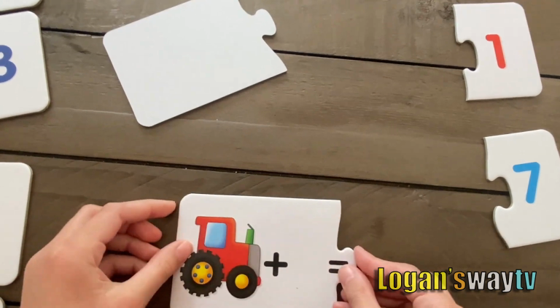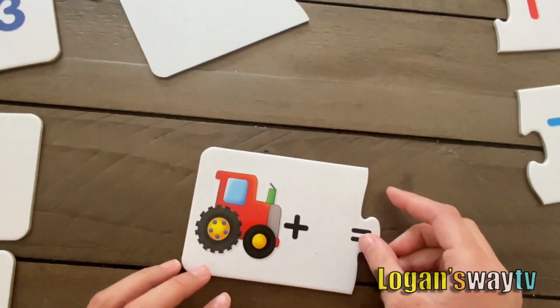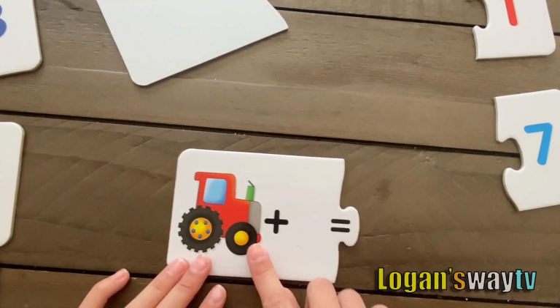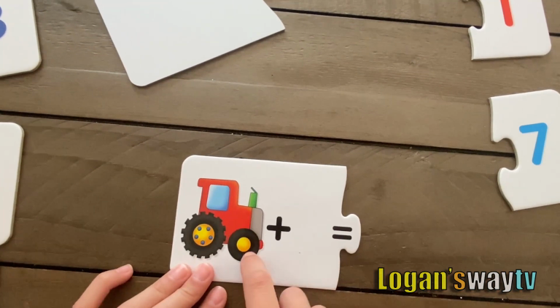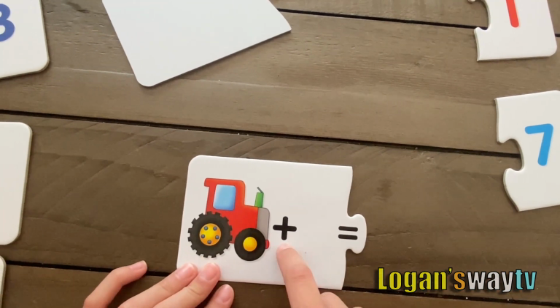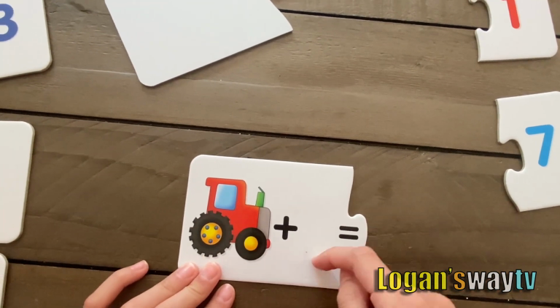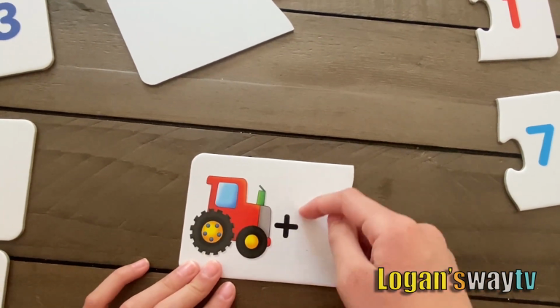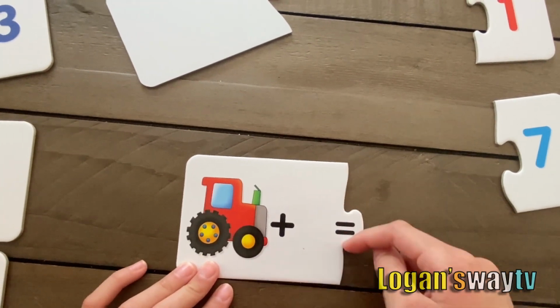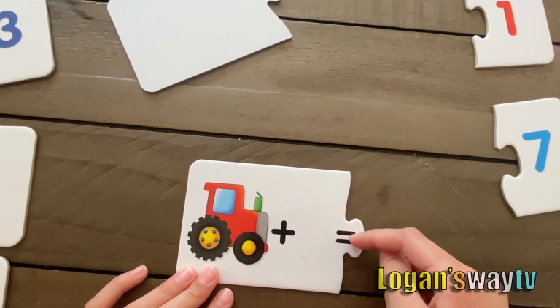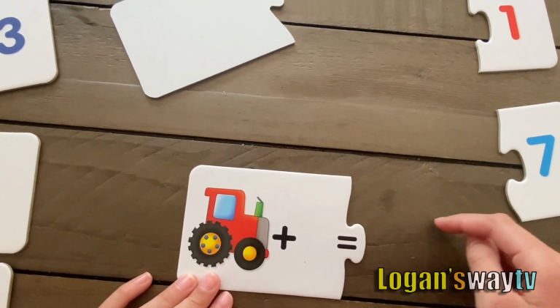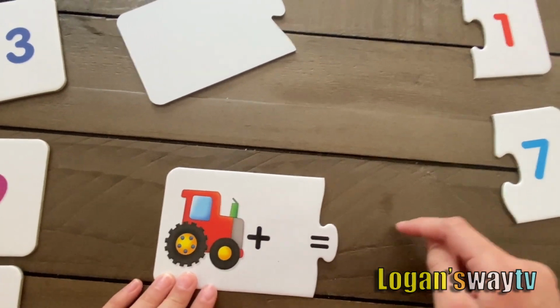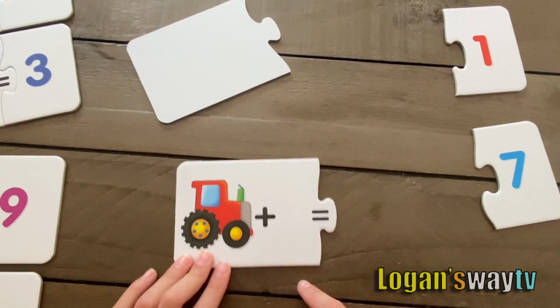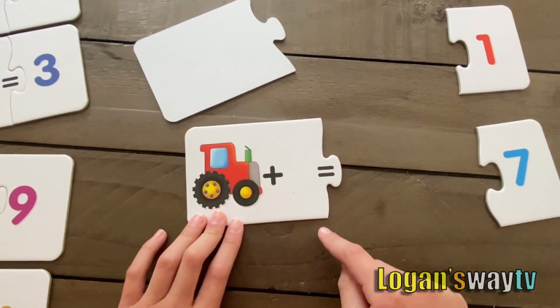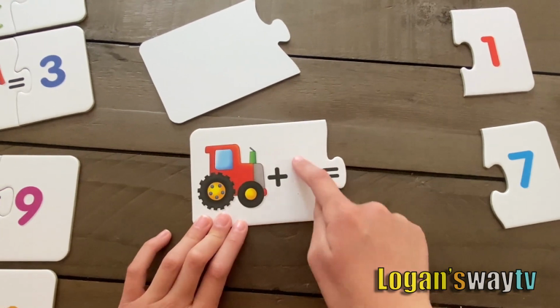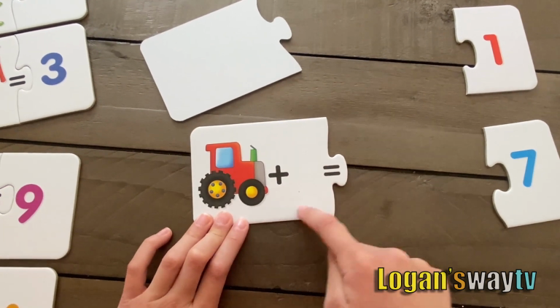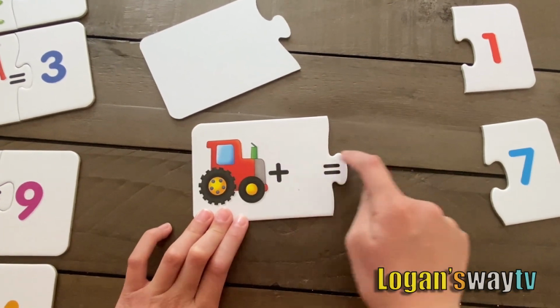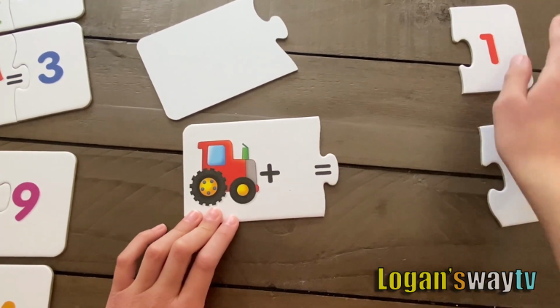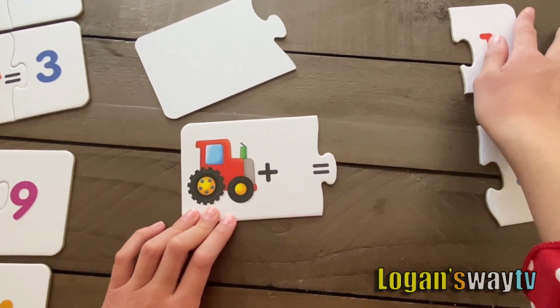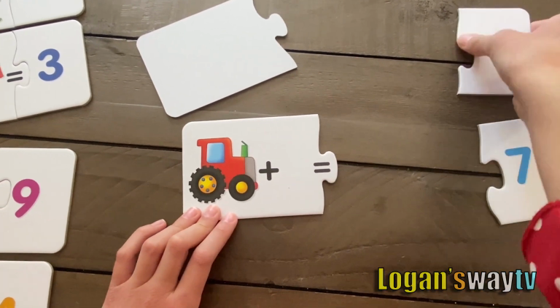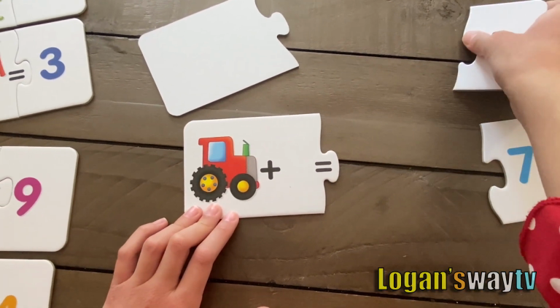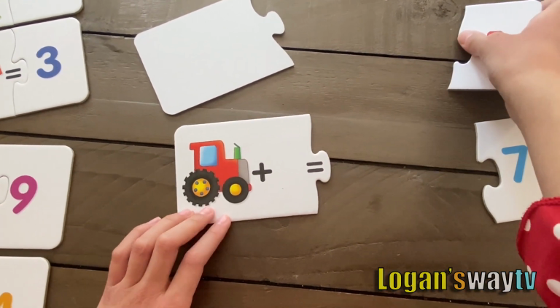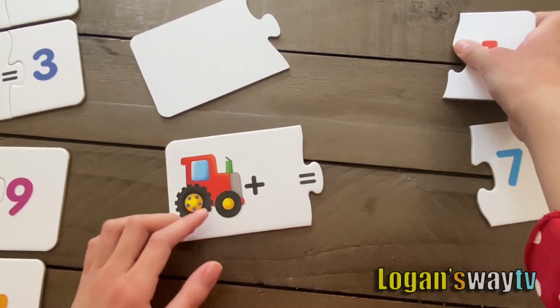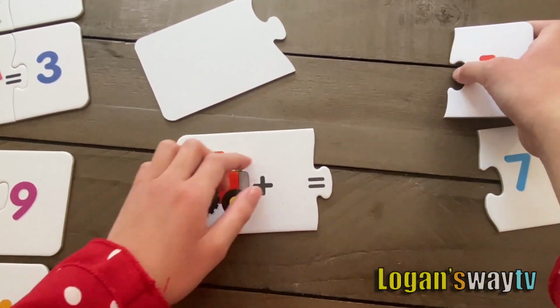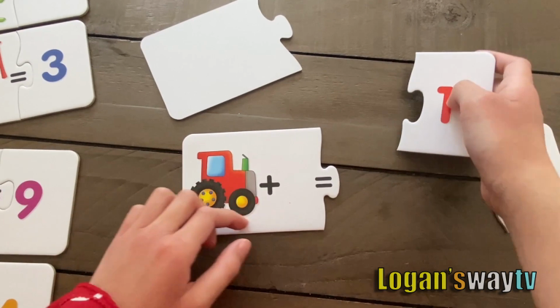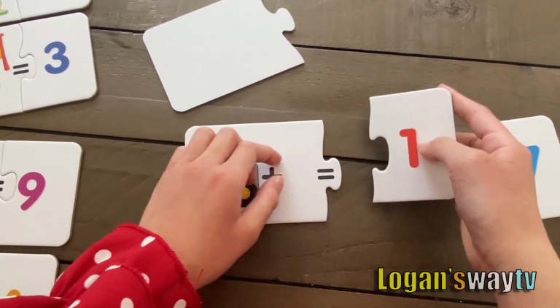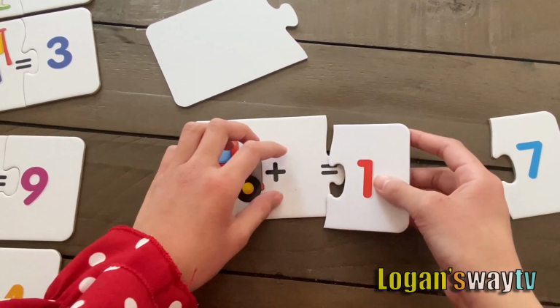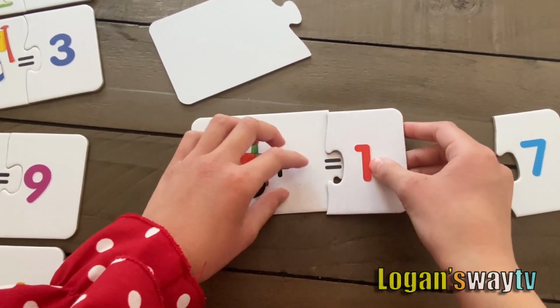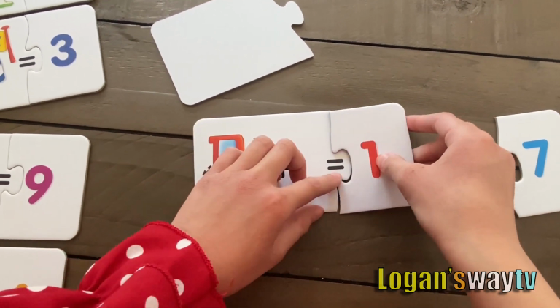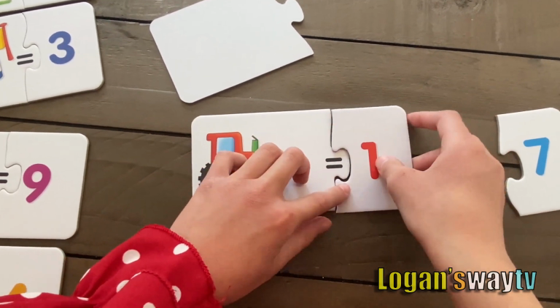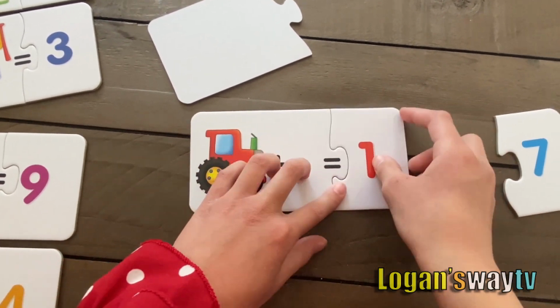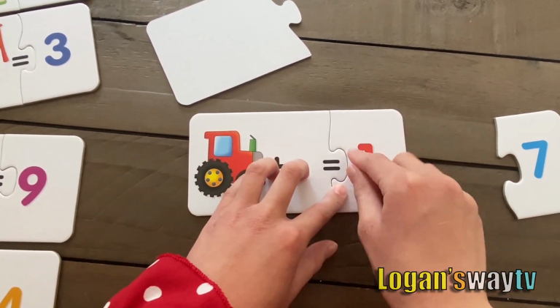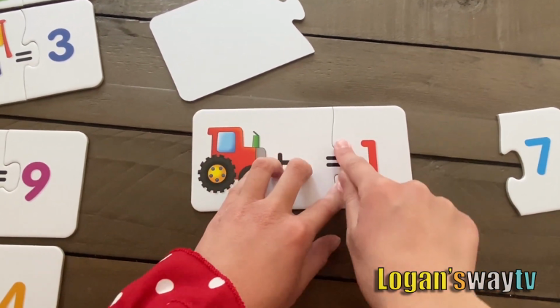The next one. One plus nothing — that means it's zero. So this equals one.